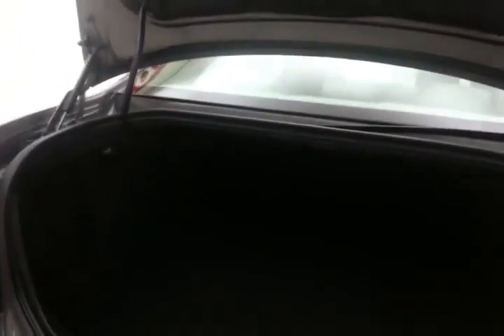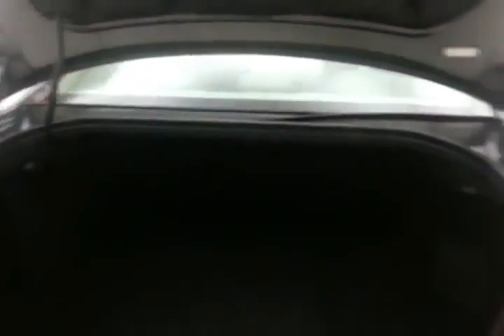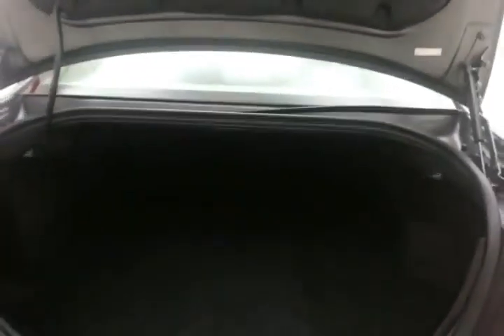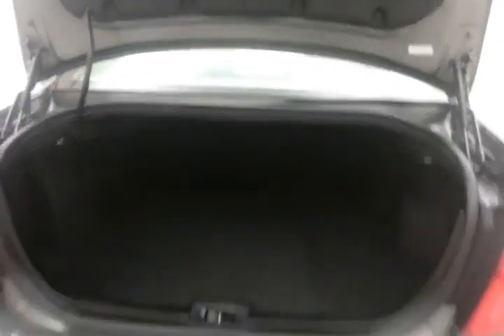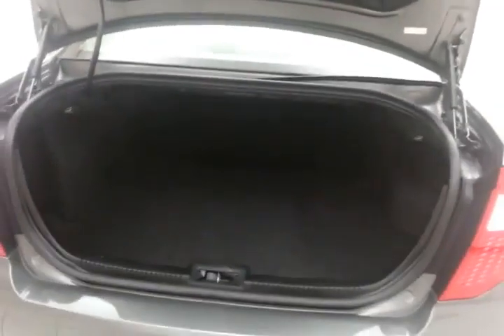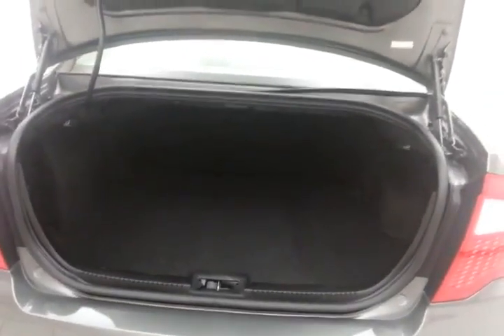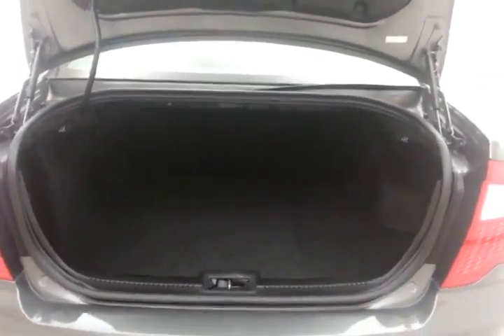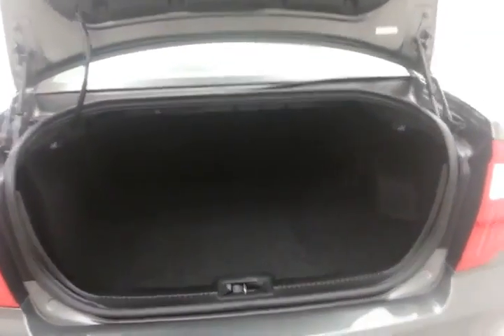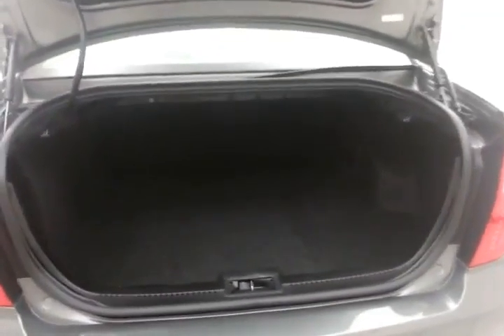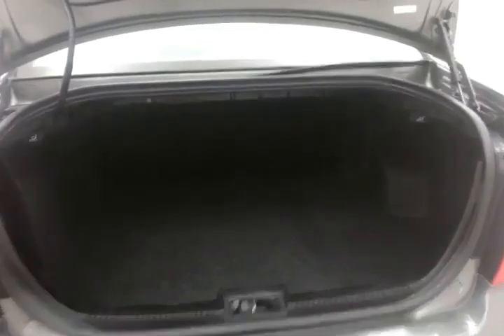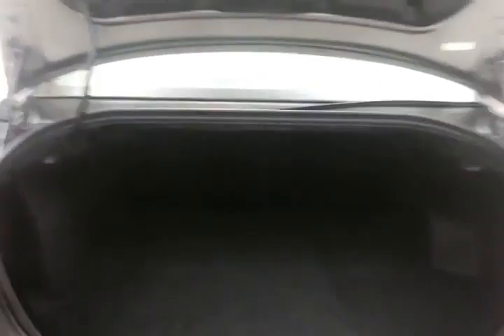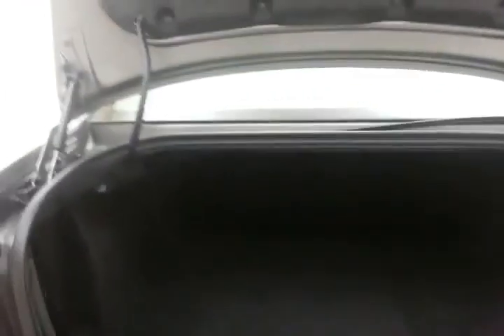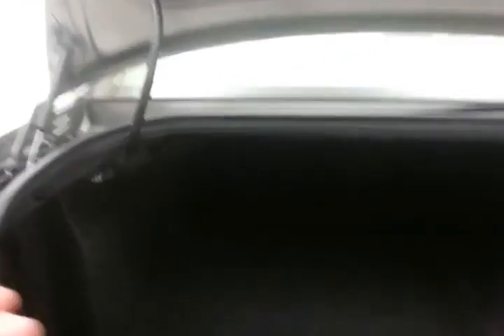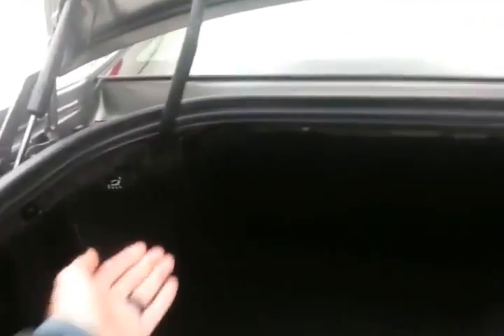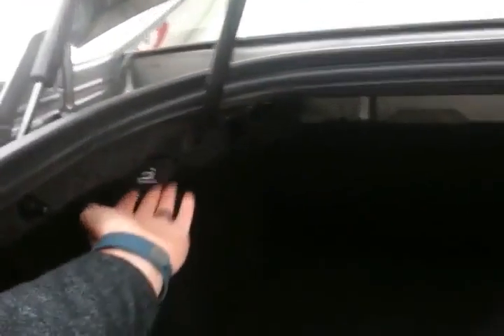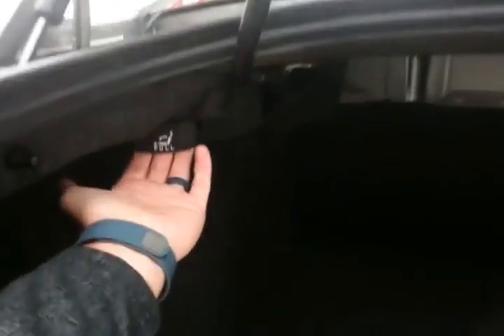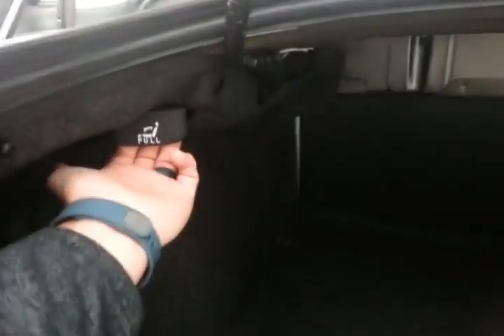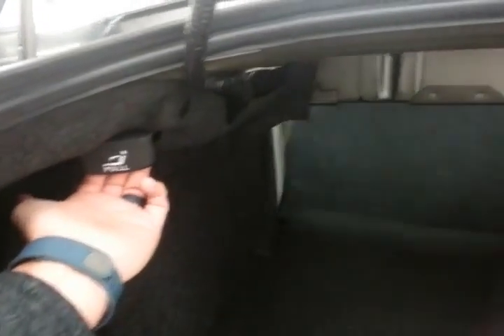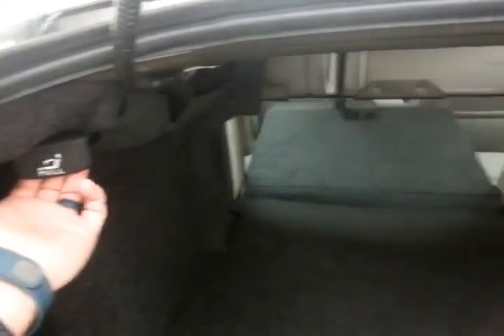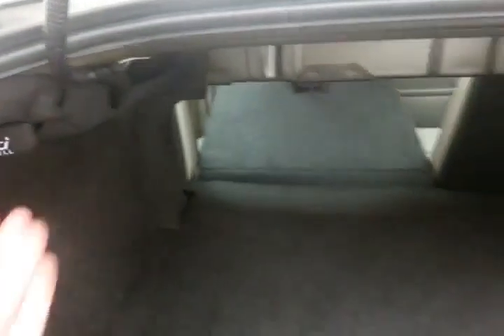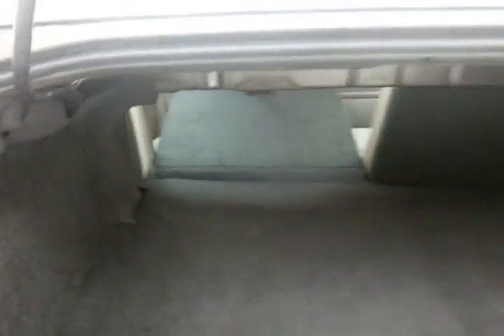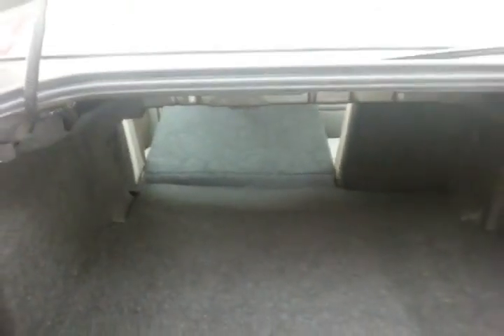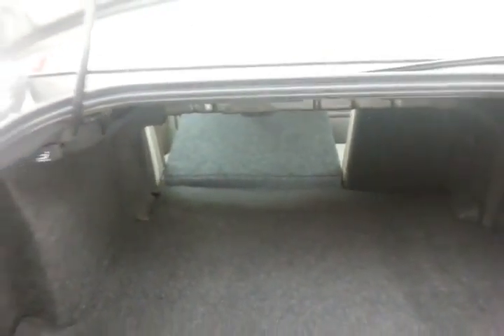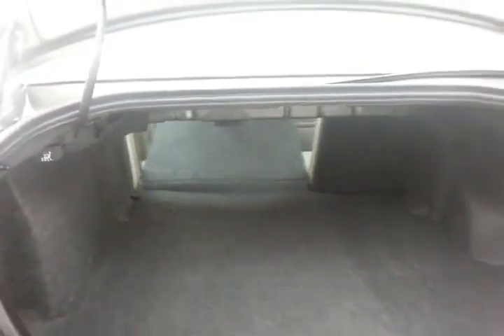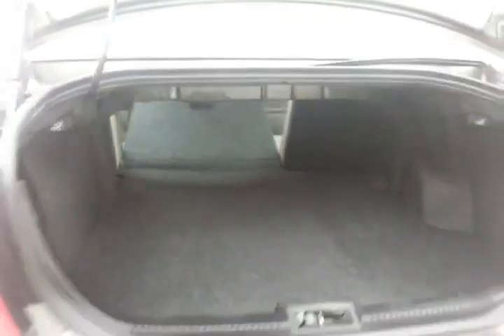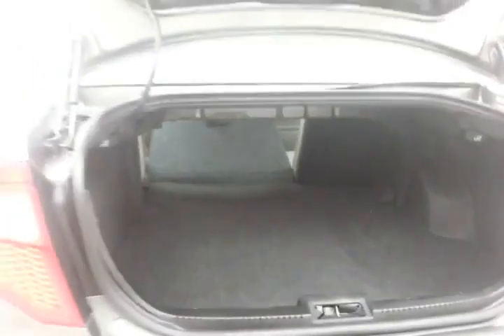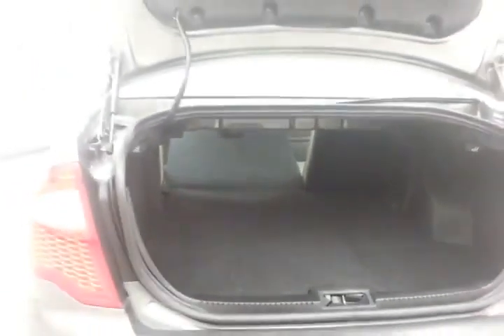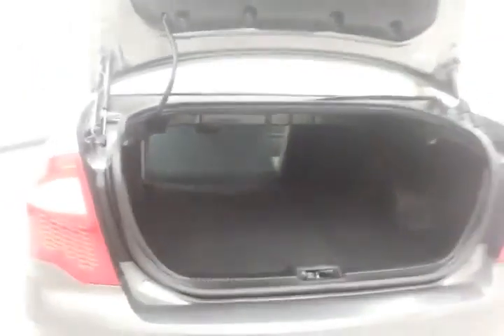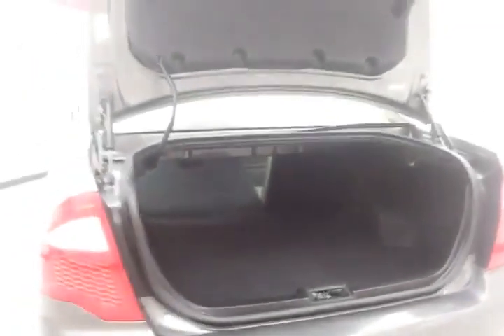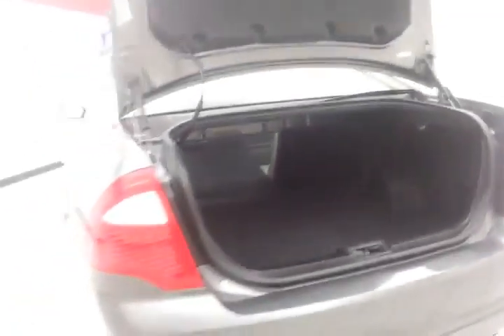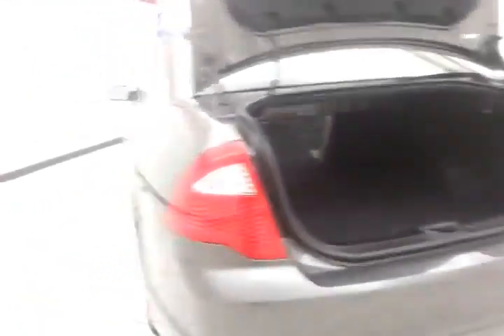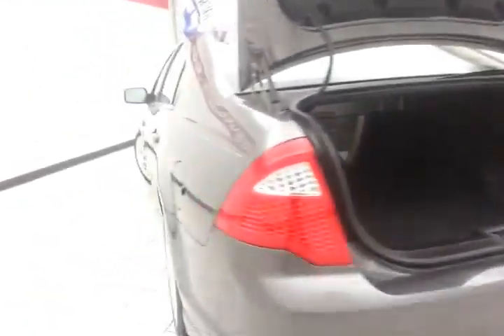Spacious trunk with a wide opening that makes it easy to get things in and out. Pull the handle on either side to allow the split seatback to fold down to accommodate longer cargo items.